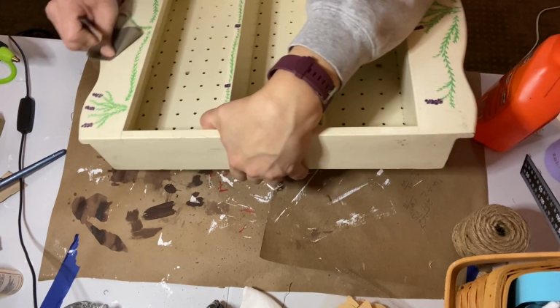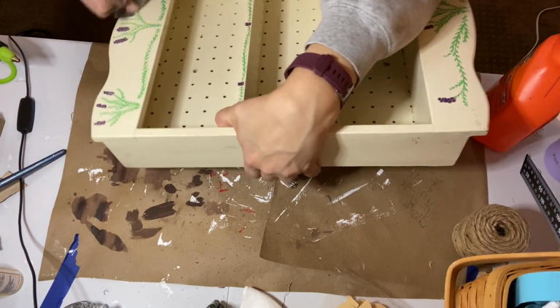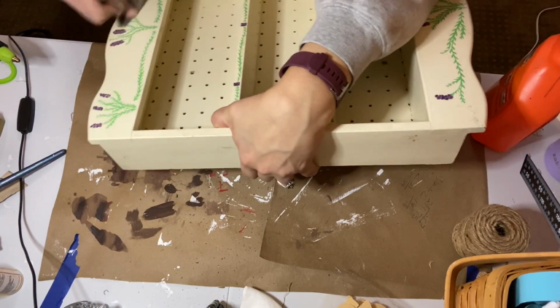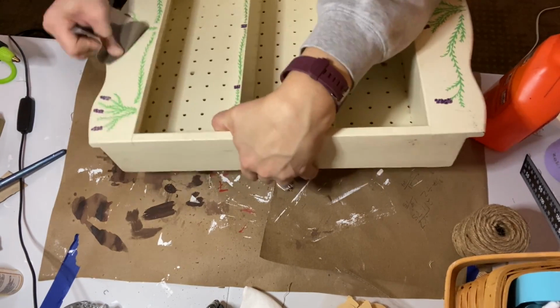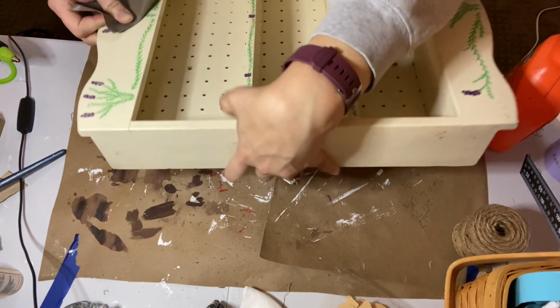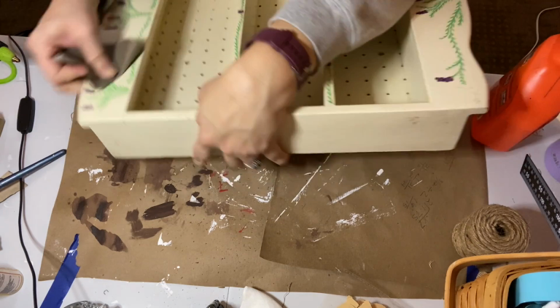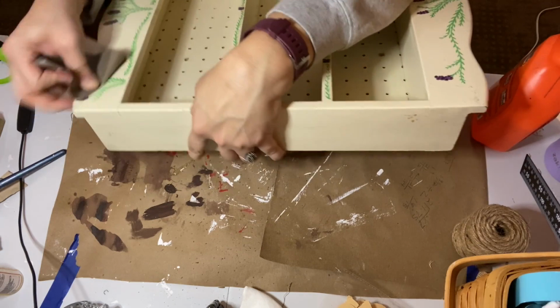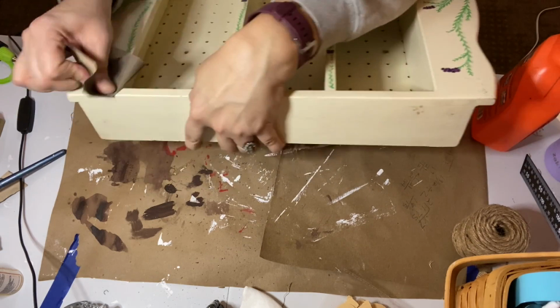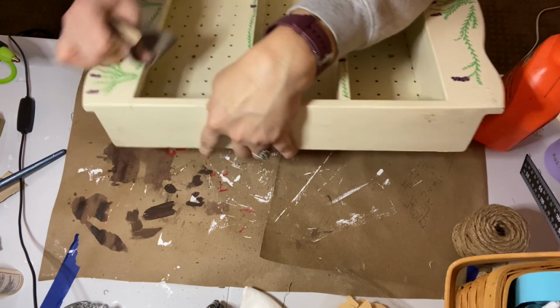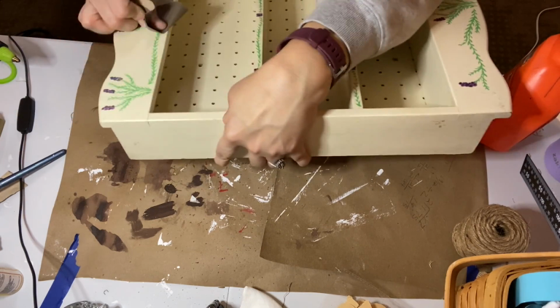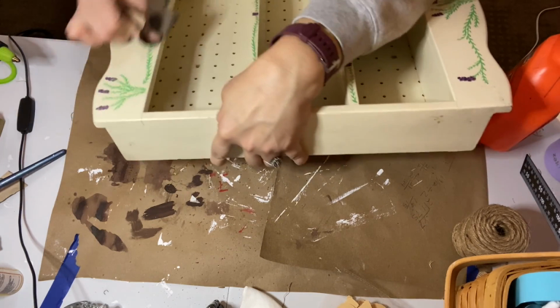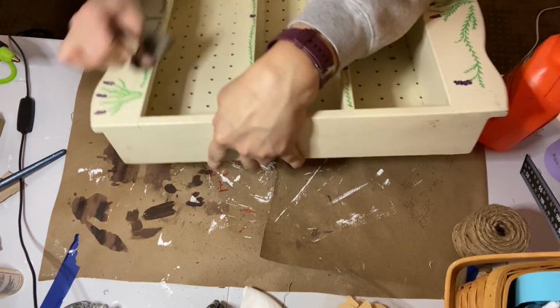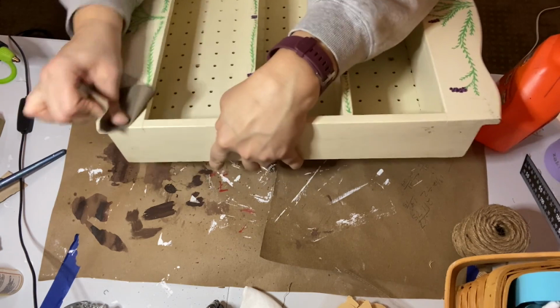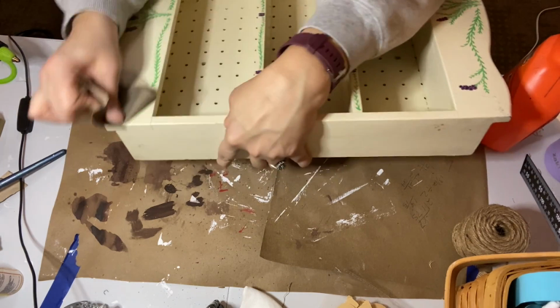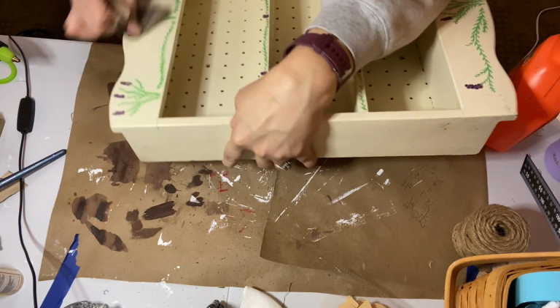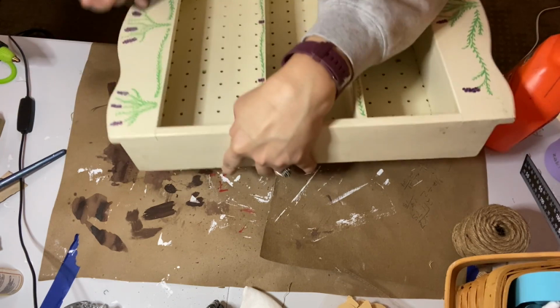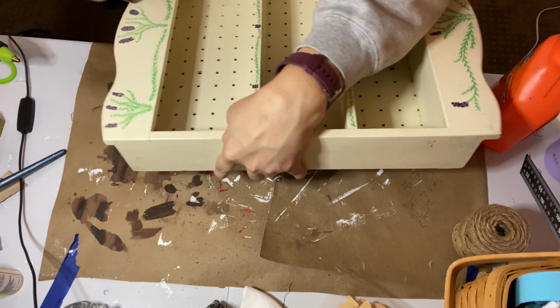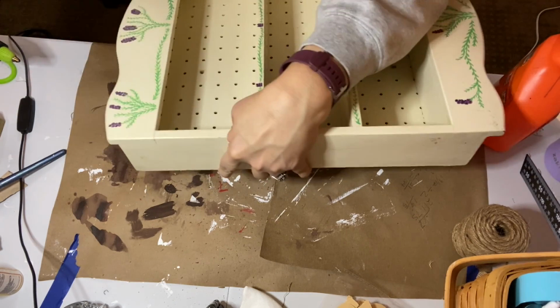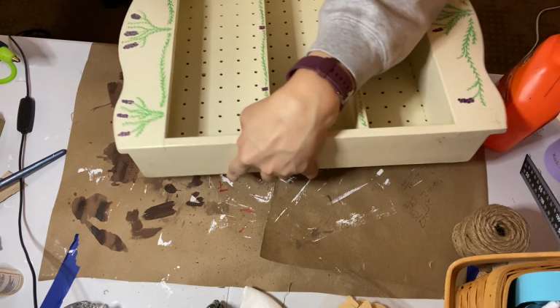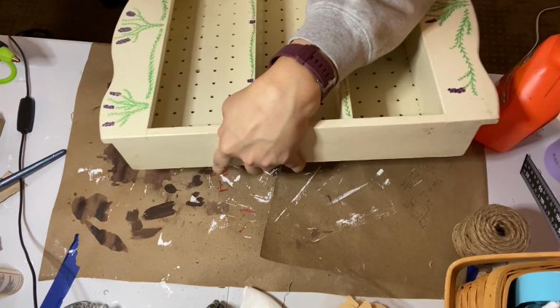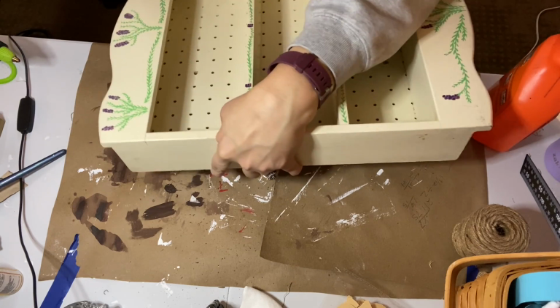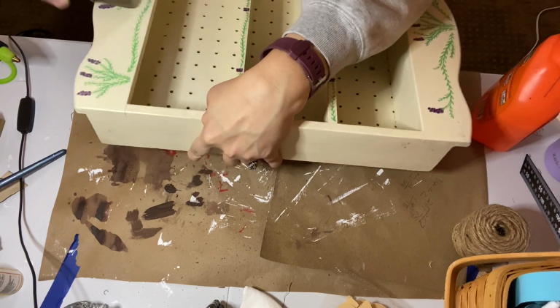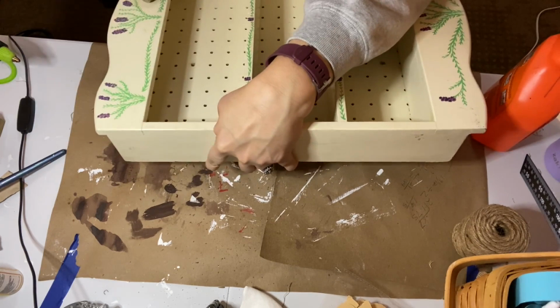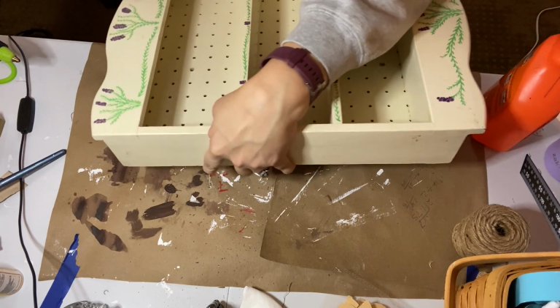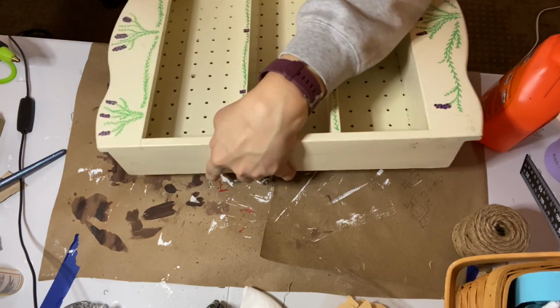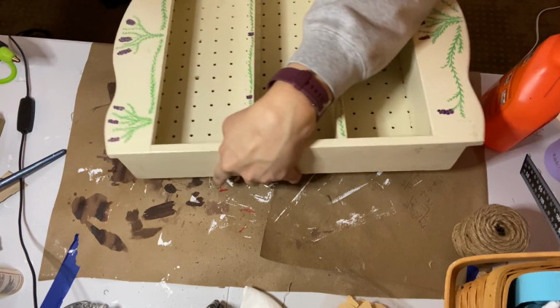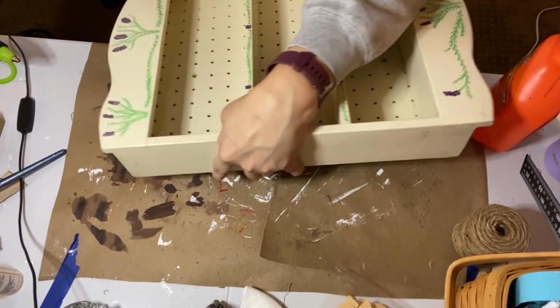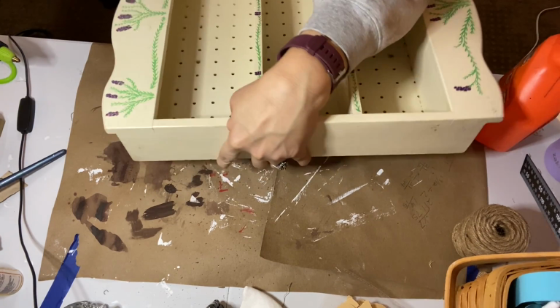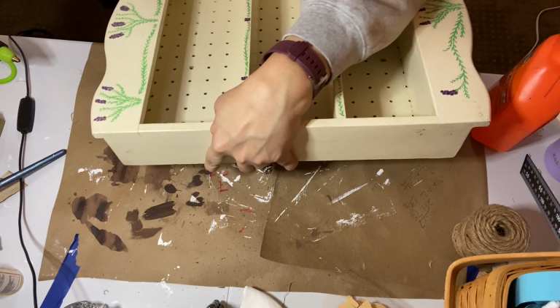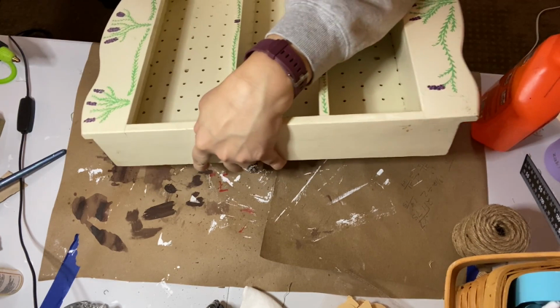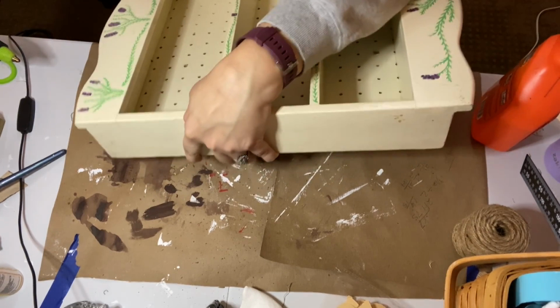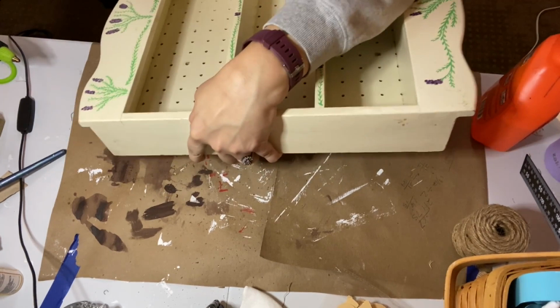So I just sanded it down. It took a while to just get it to a point where you couldn't feel the design anymore. I think for Christmas I want to ask for a little electric sander for these types of projects.